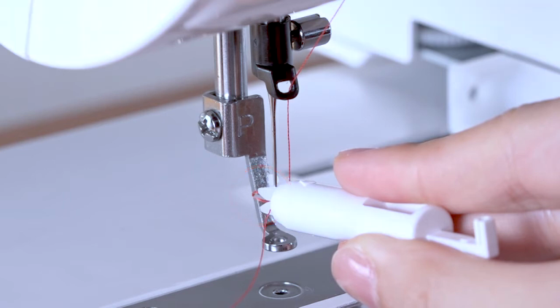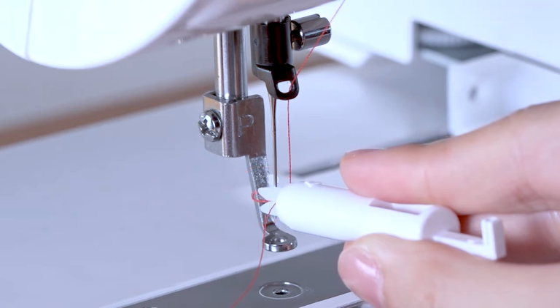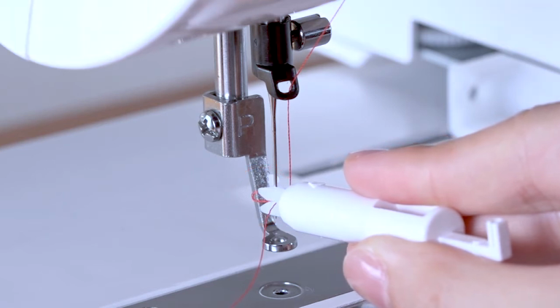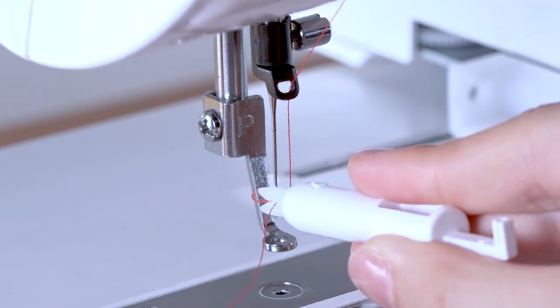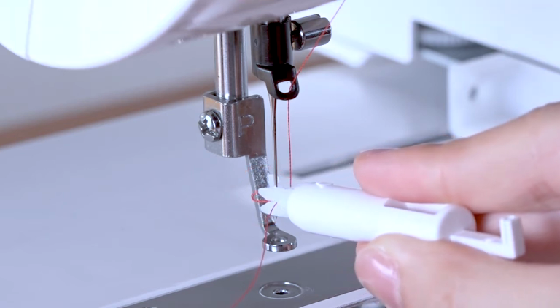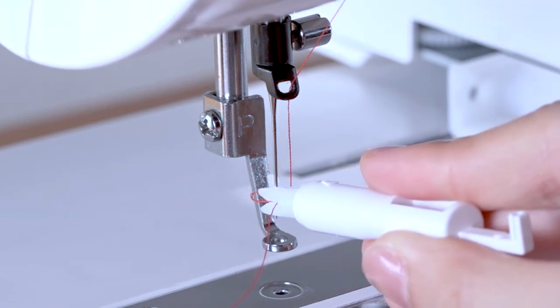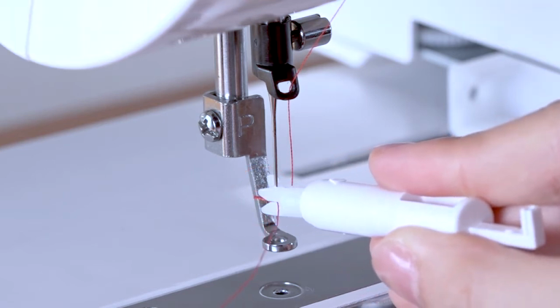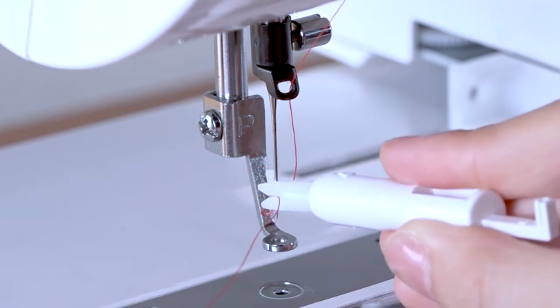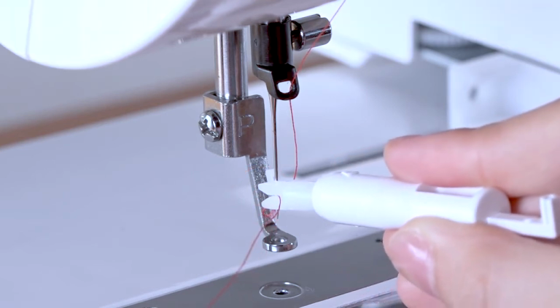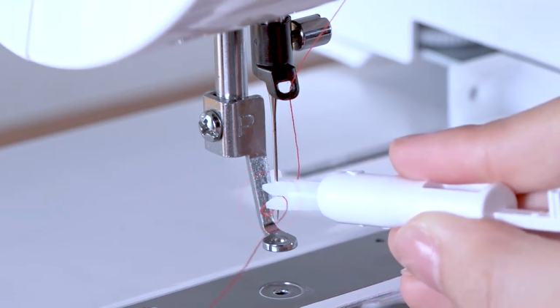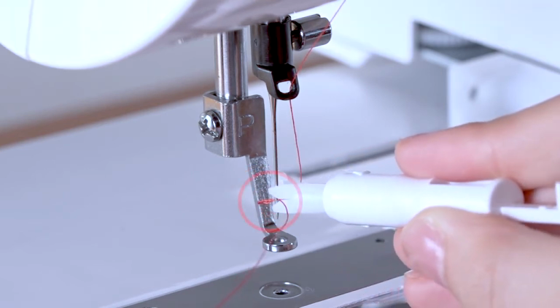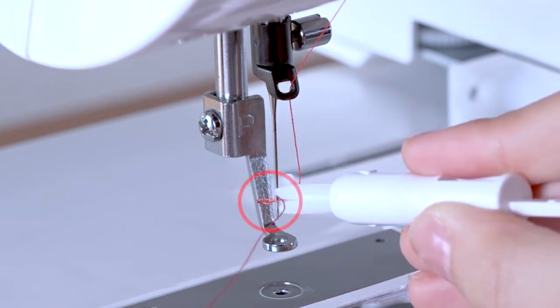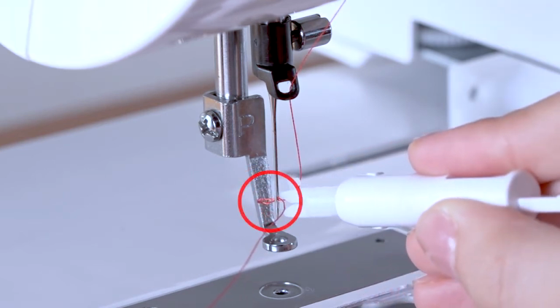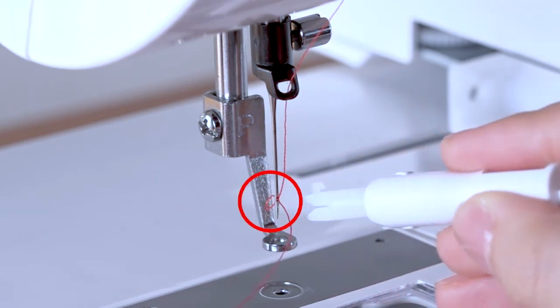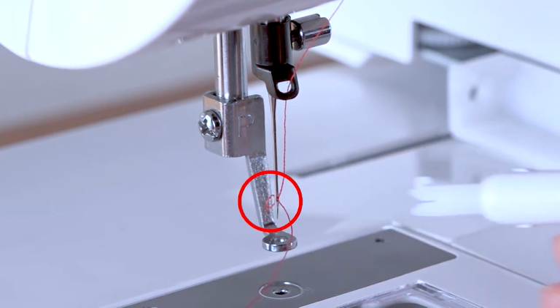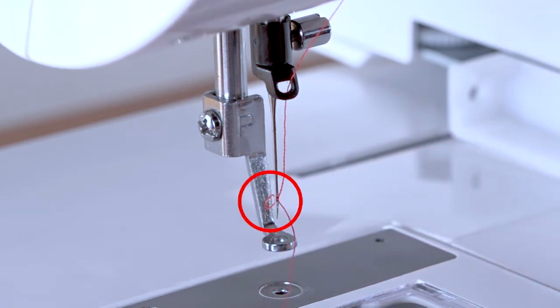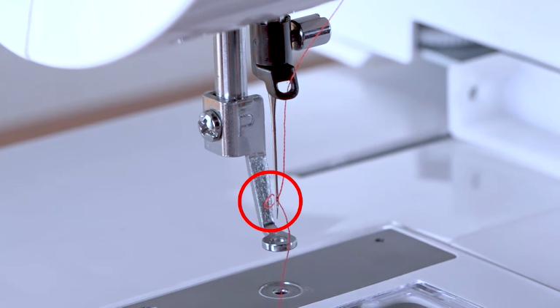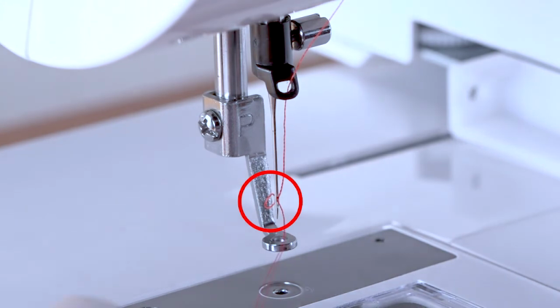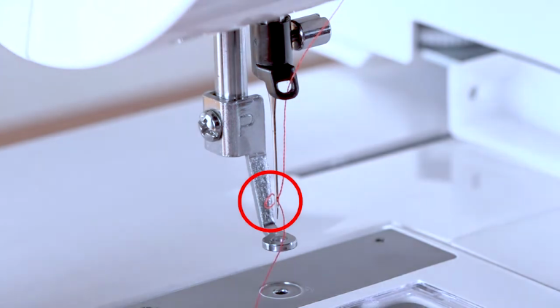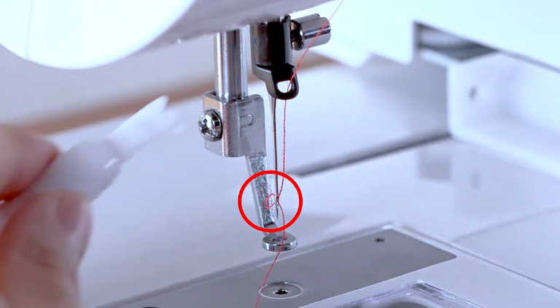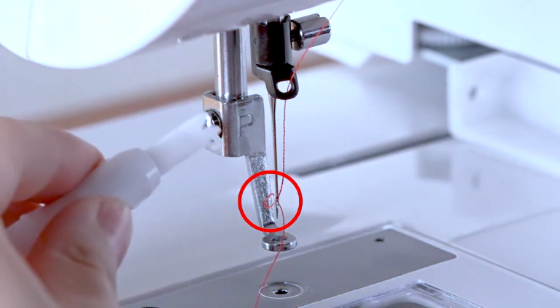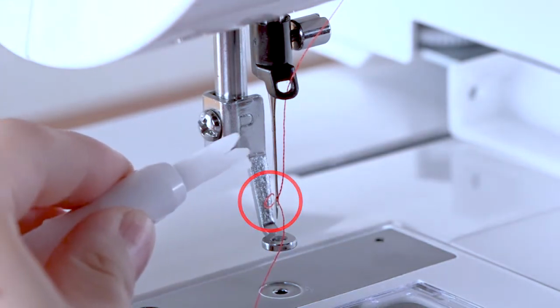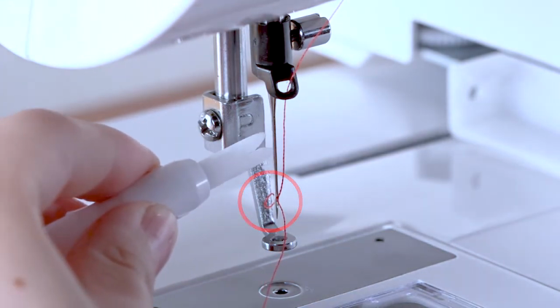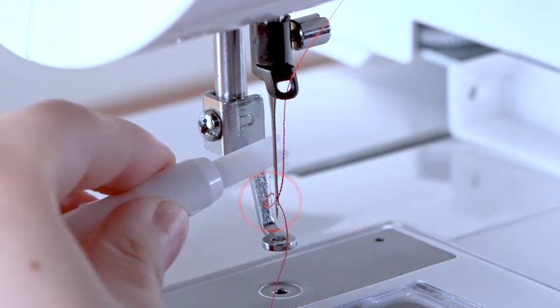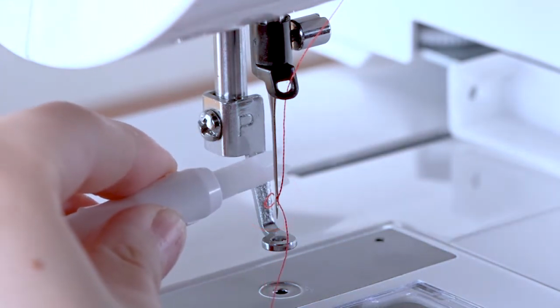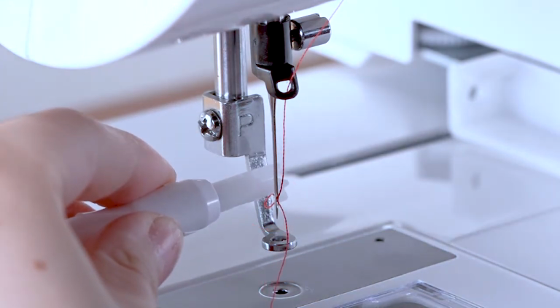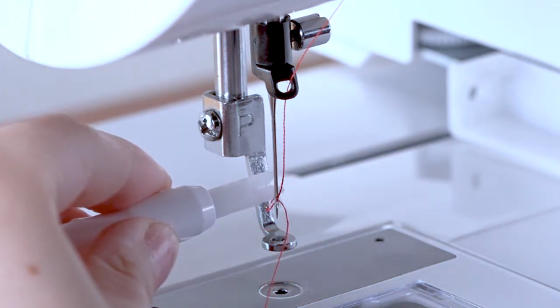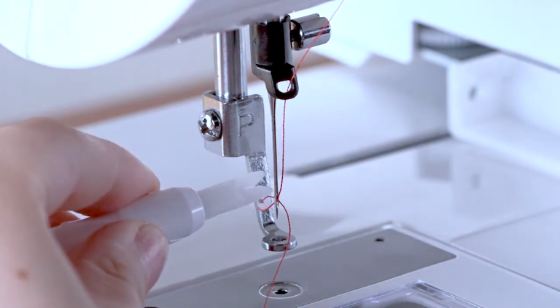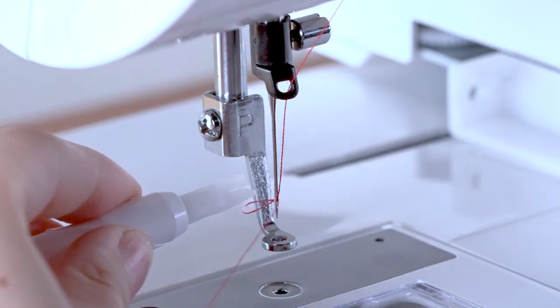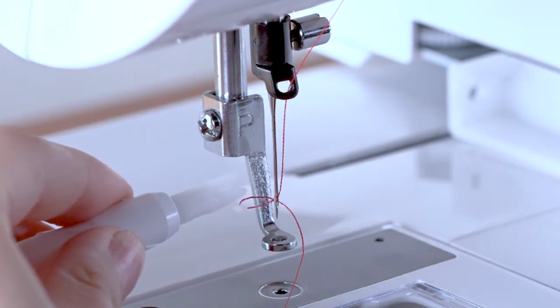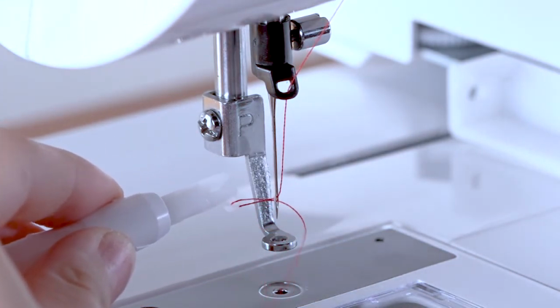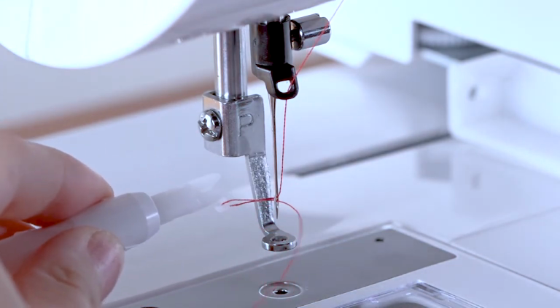Remove the needle threader from the needle slowly, leaving the thread loop behind the needle eye. Pick the loop with a hook to pull out the end of thread to the back.